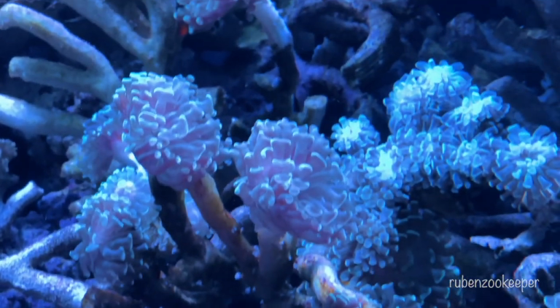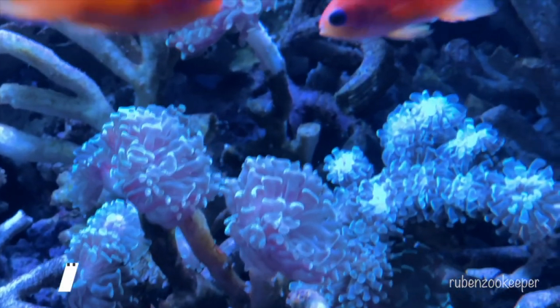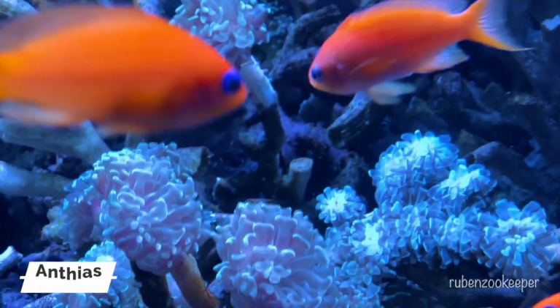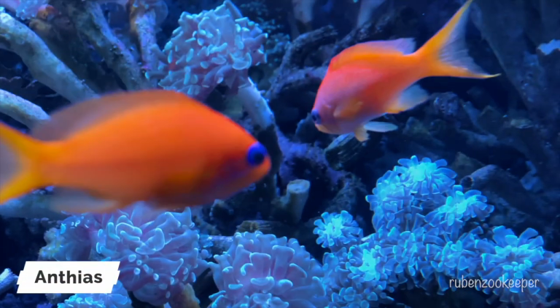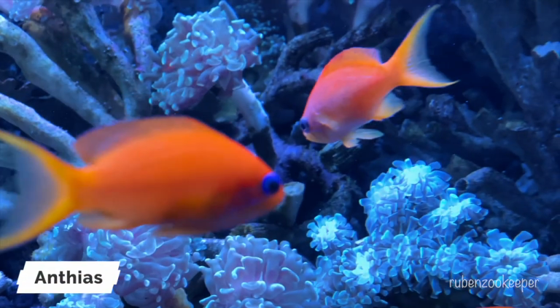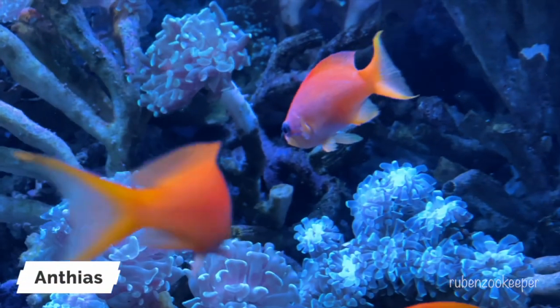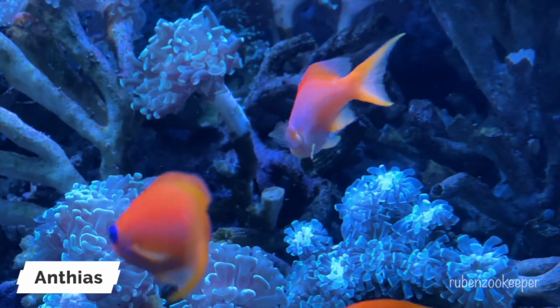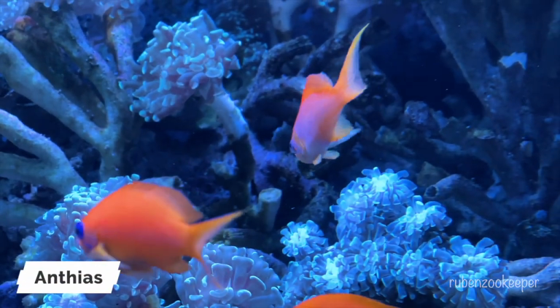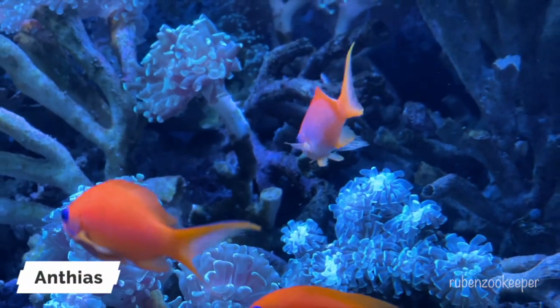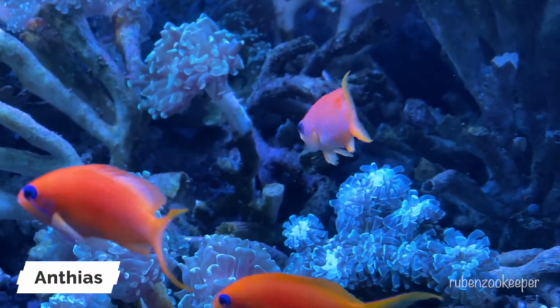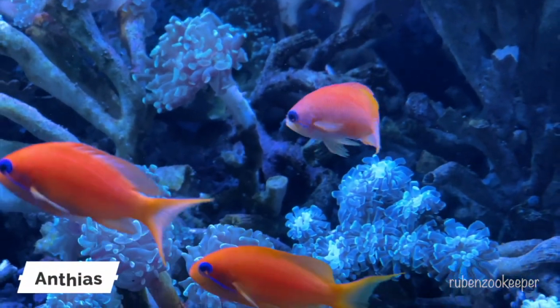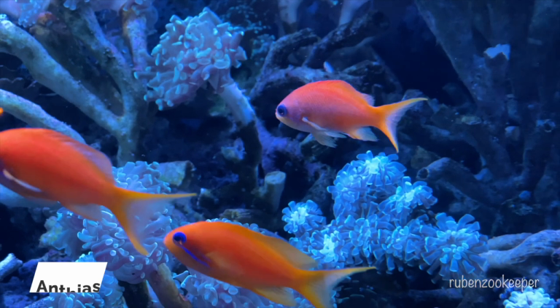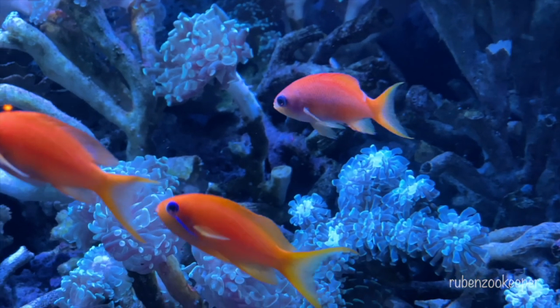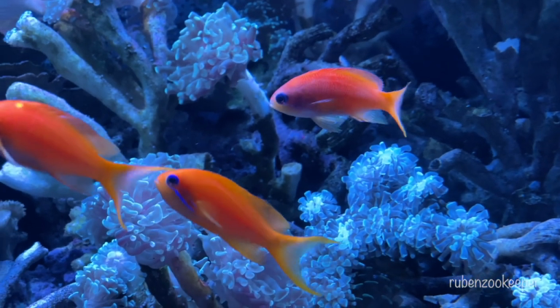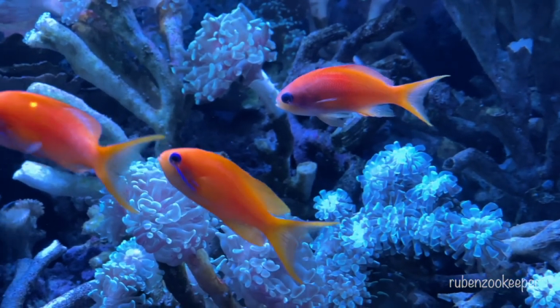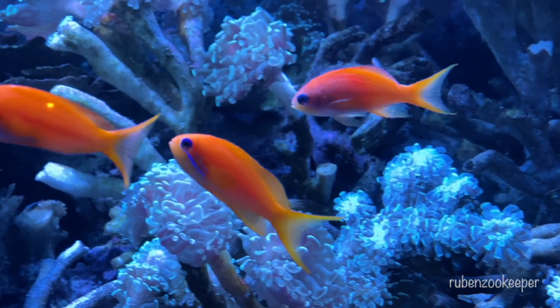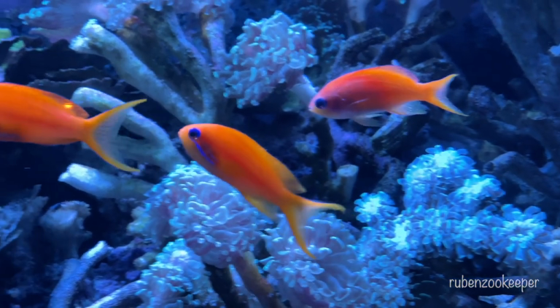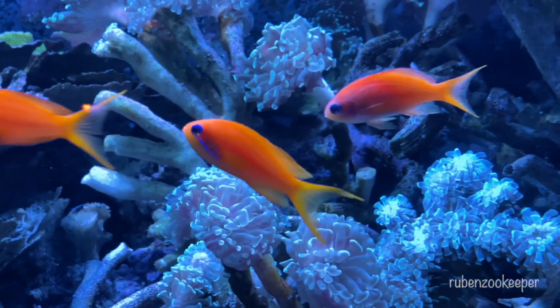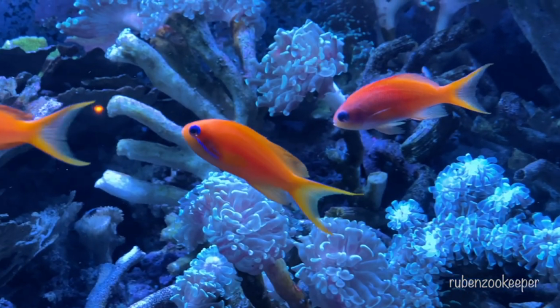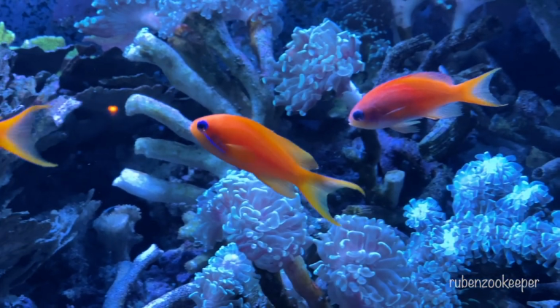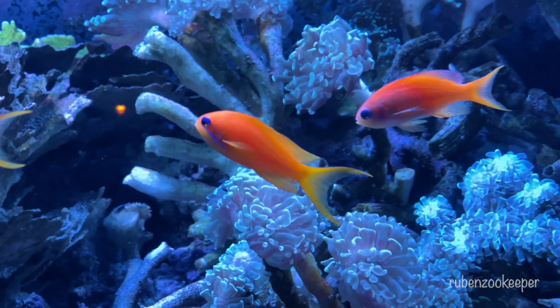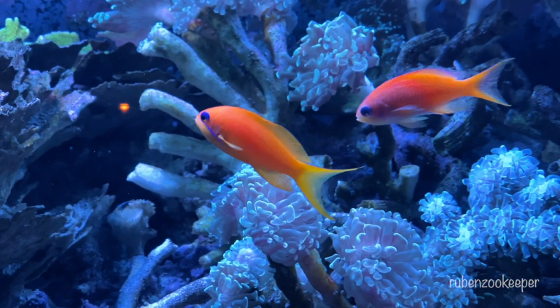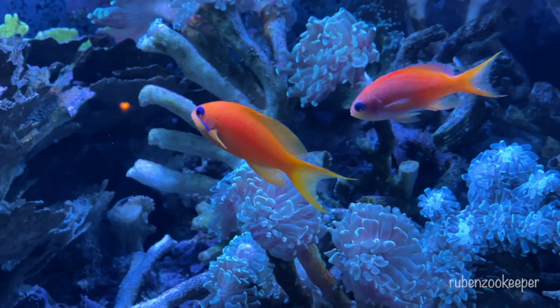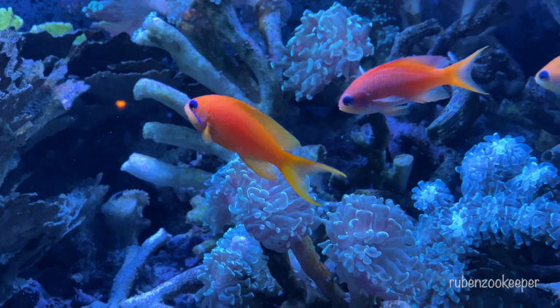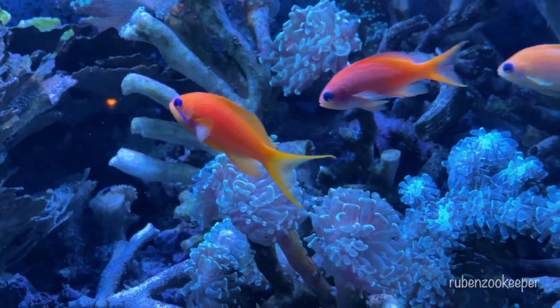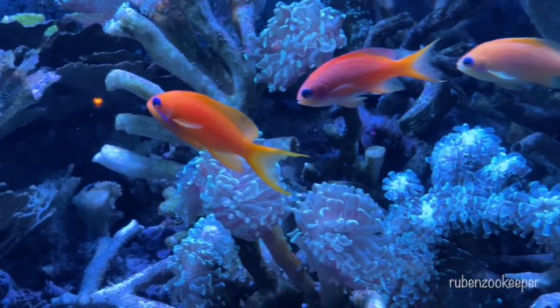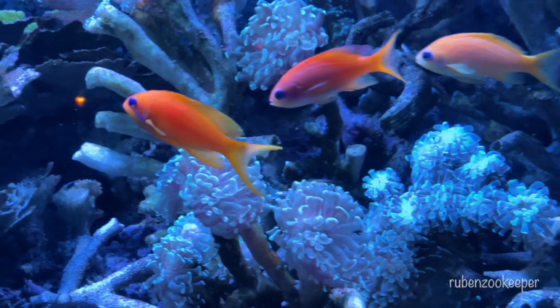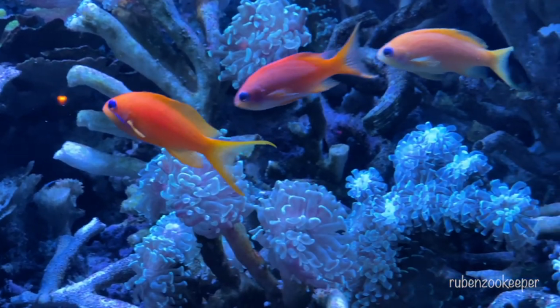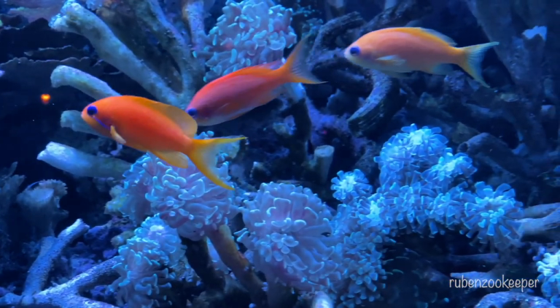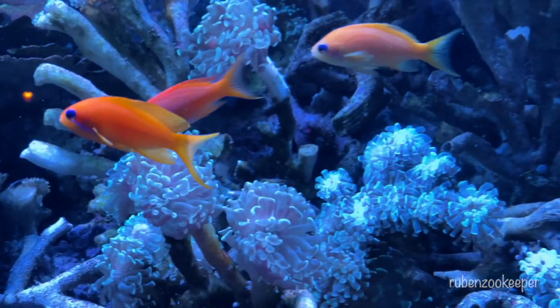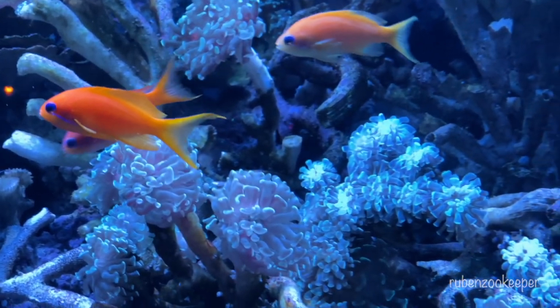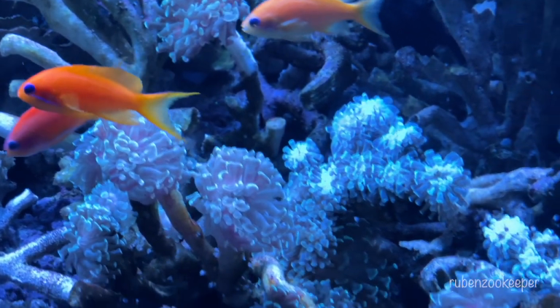Anthias are a genus of small, brightly colored marine fish found in tropical waters around the world. There are over 200 species of anthias, which are known for their vibrant colors and active swimming behavior.